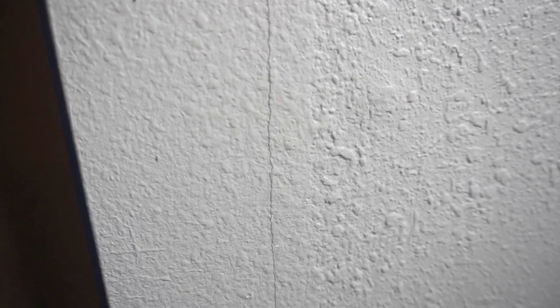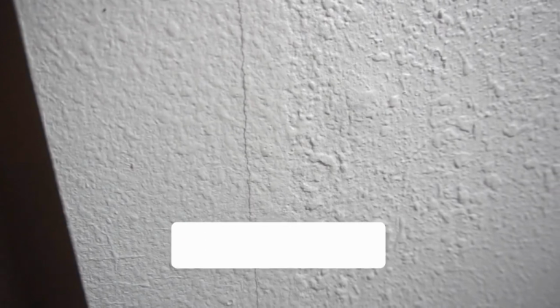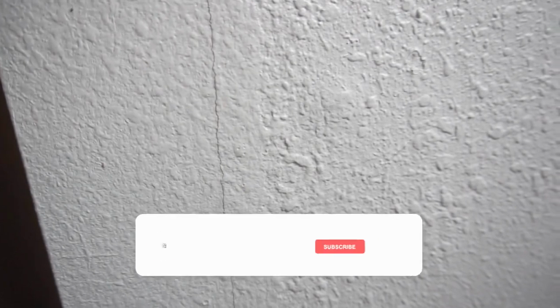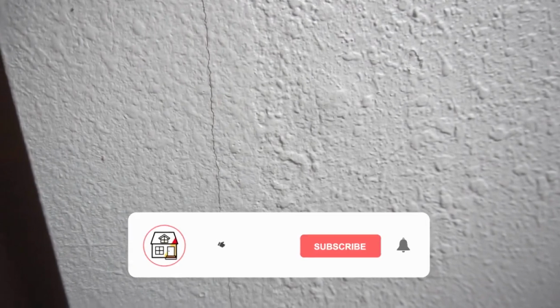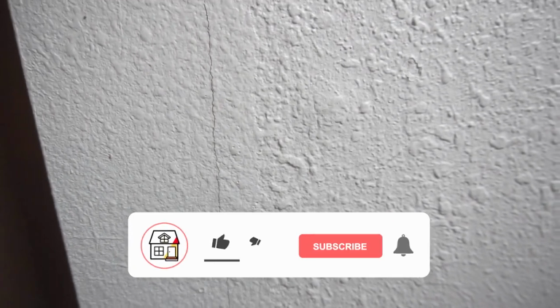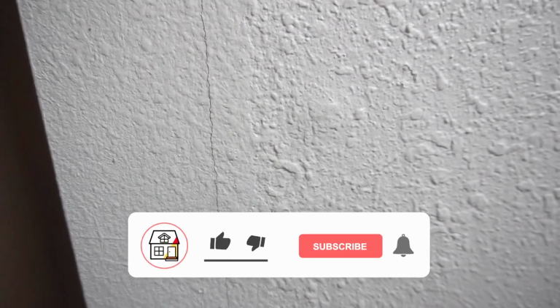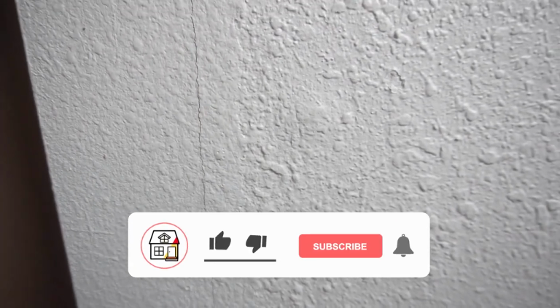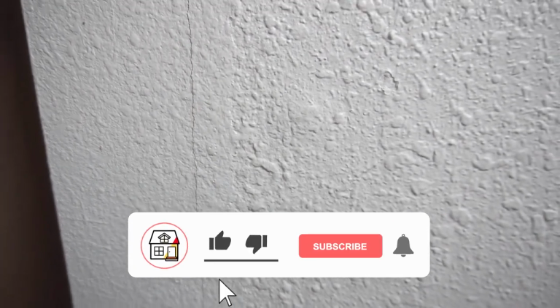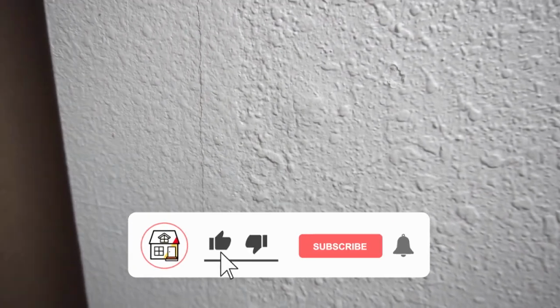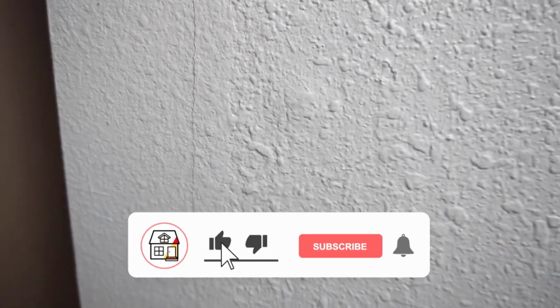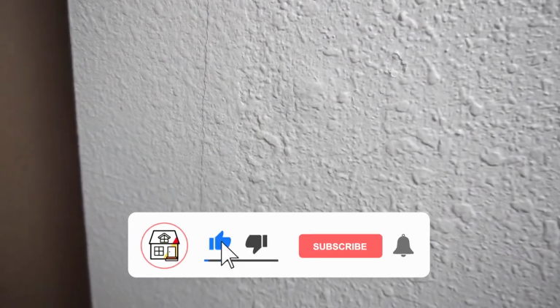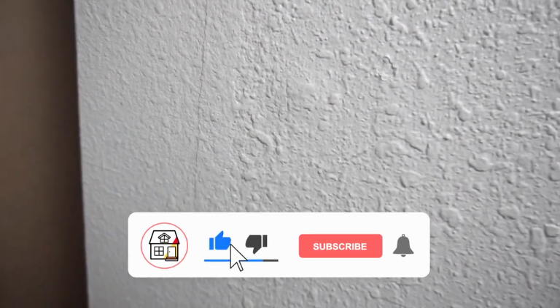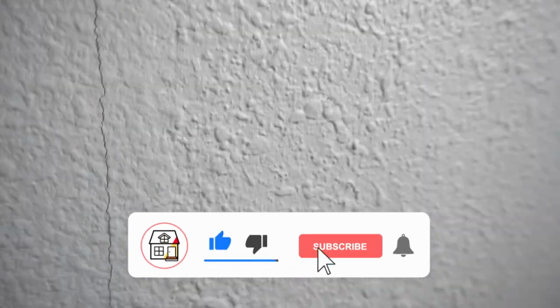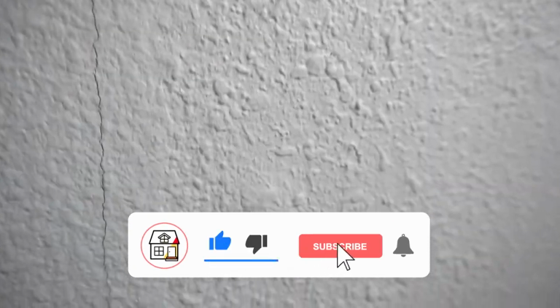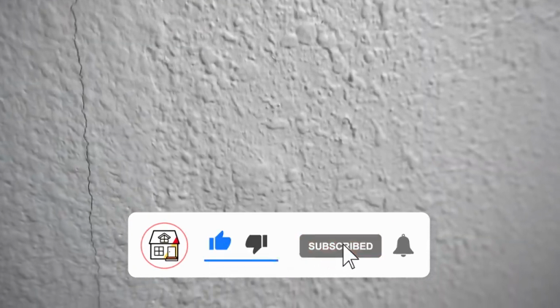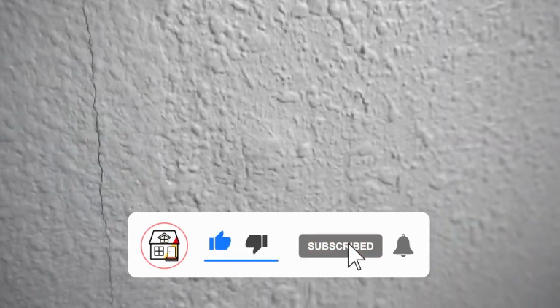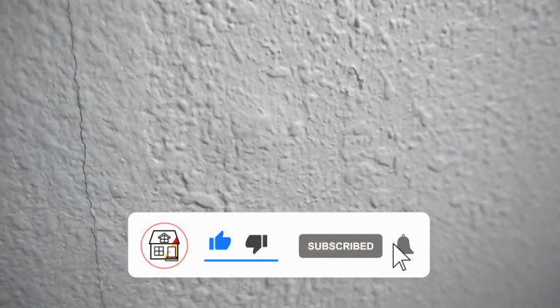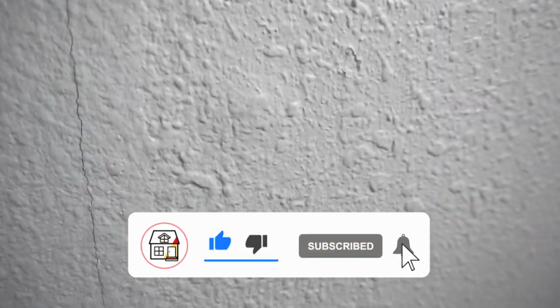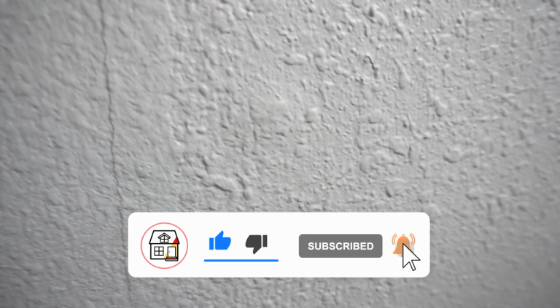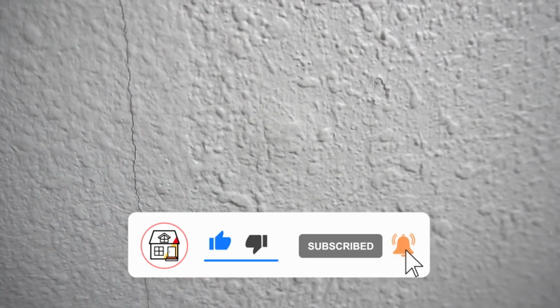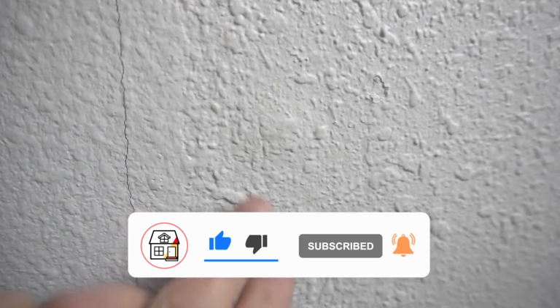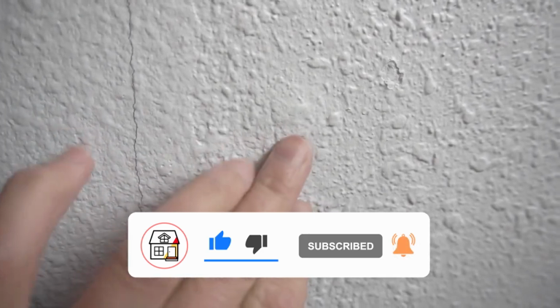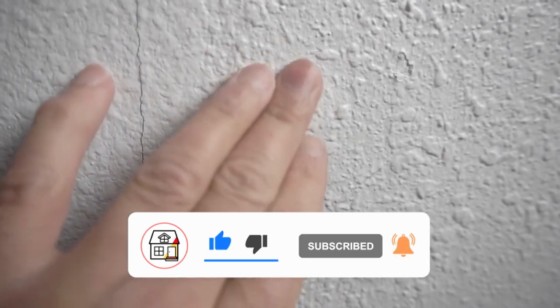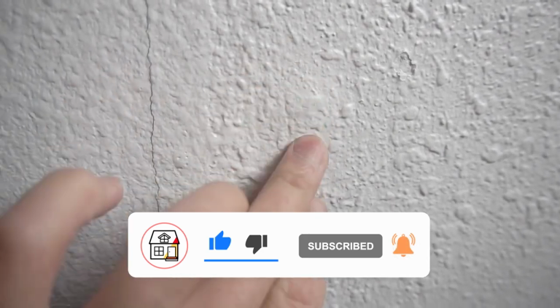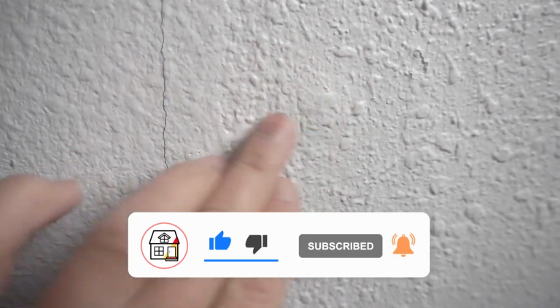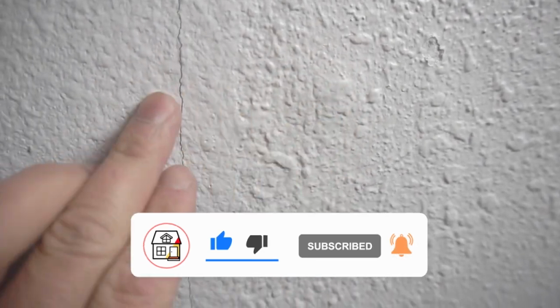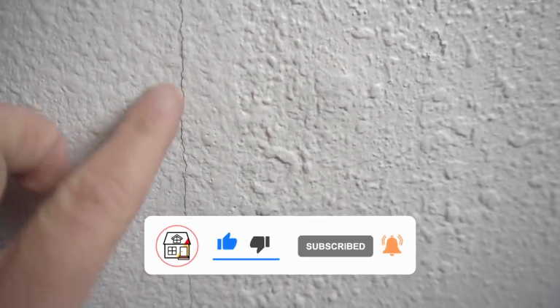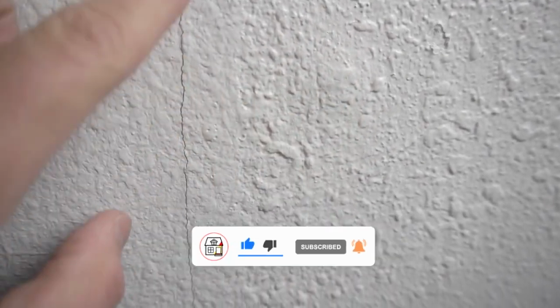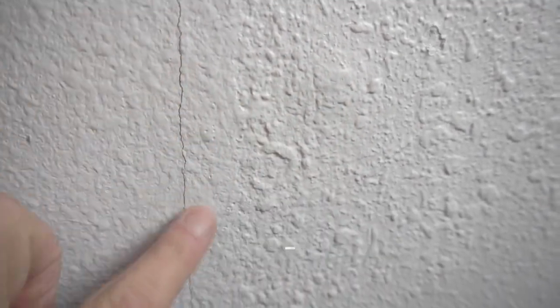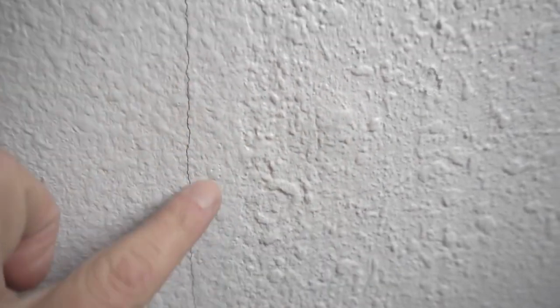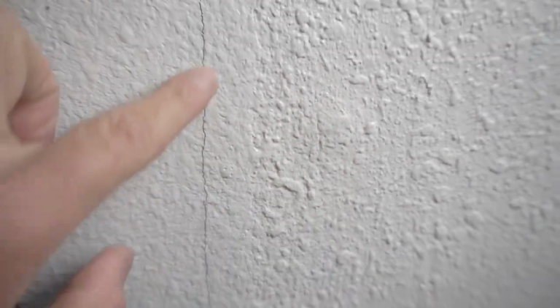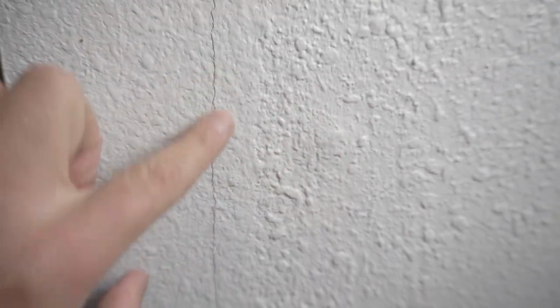If you're new to the channel, please consider pressing the subscribe and notification bell so you can always be in tune on DIYs, how-to videos, and product reviews that I do within this channel.